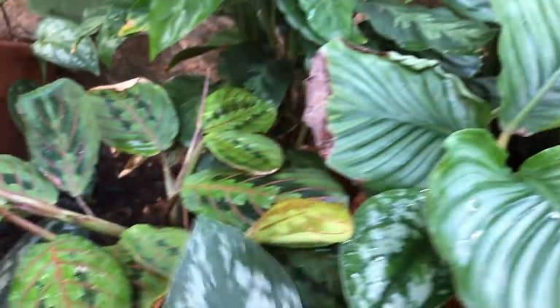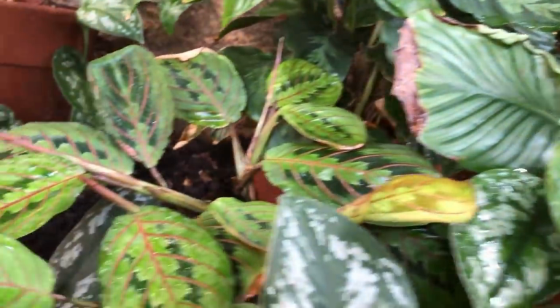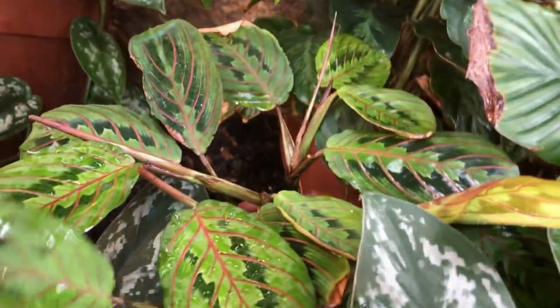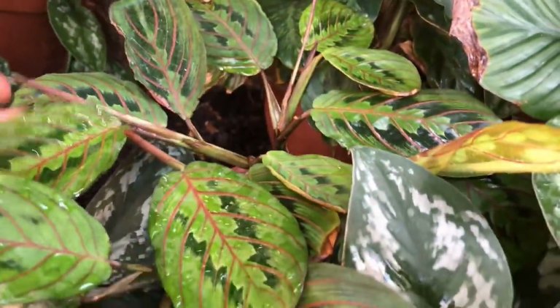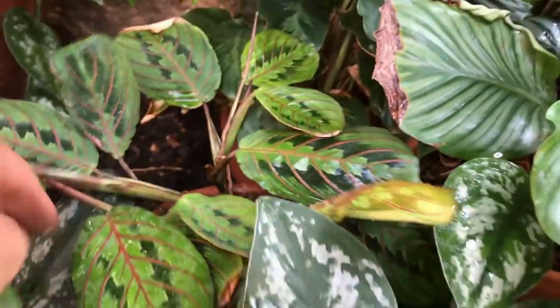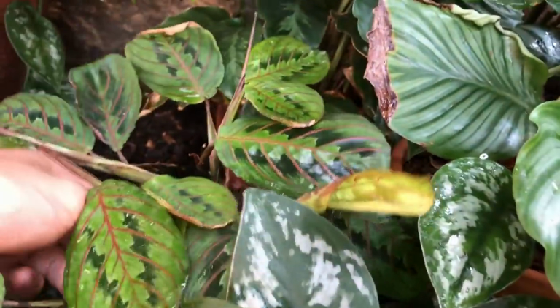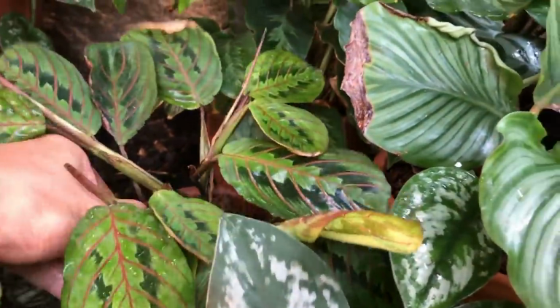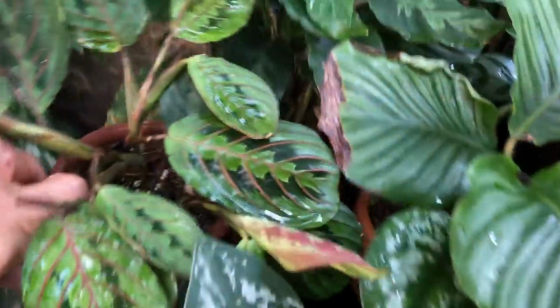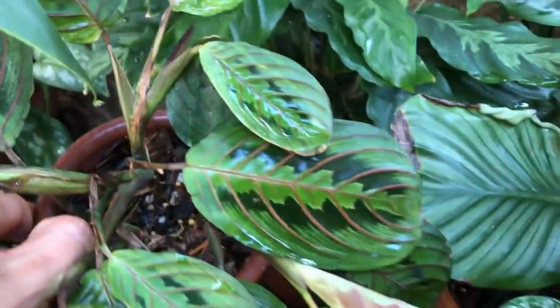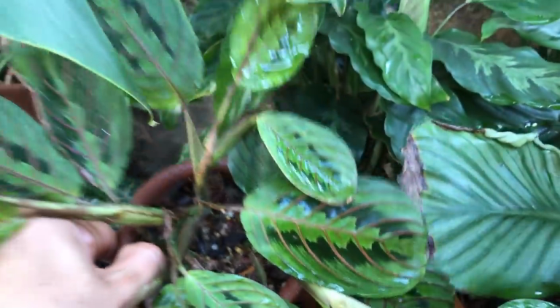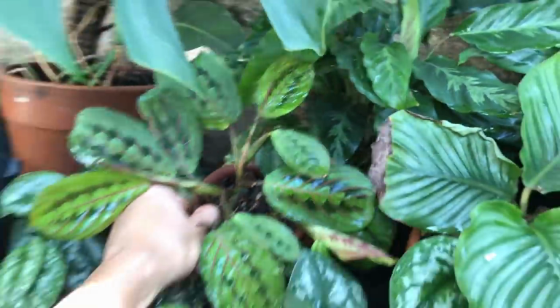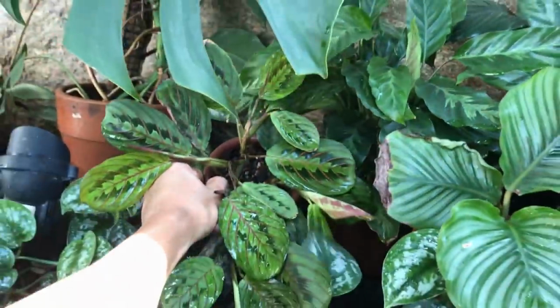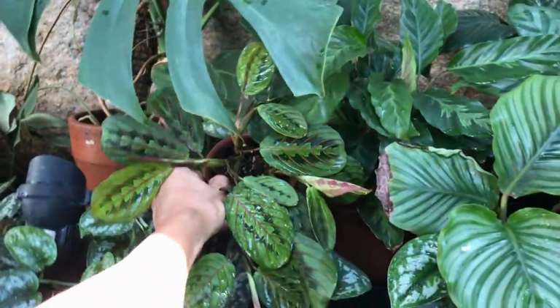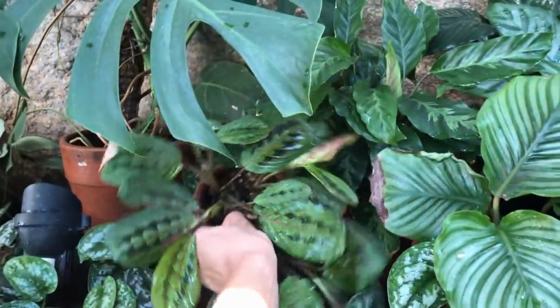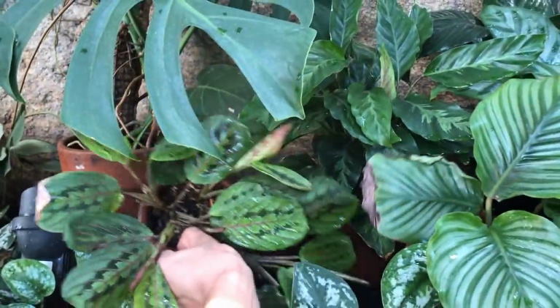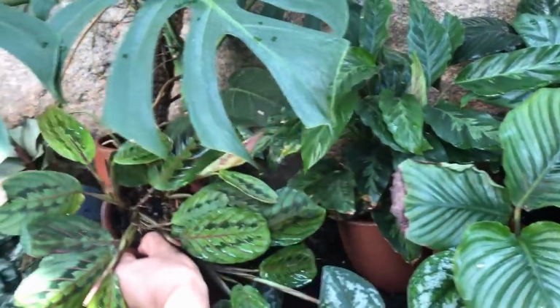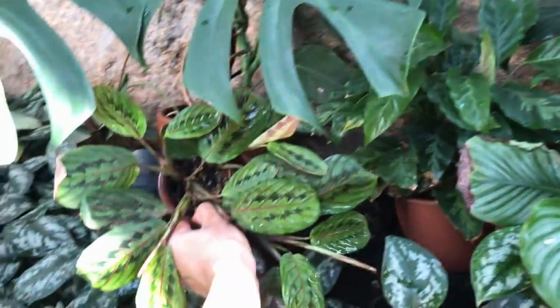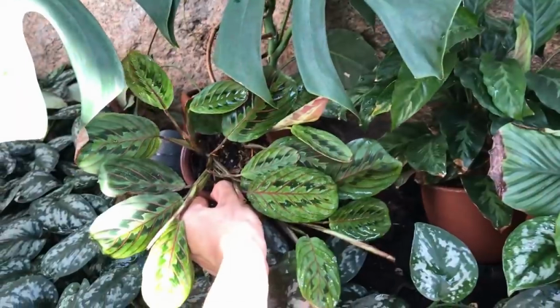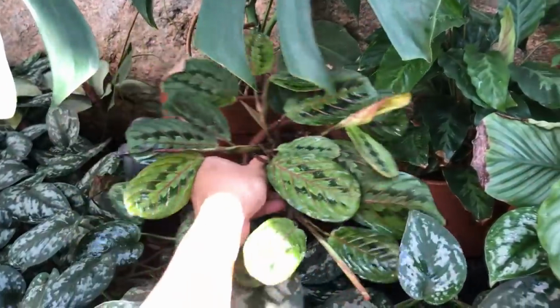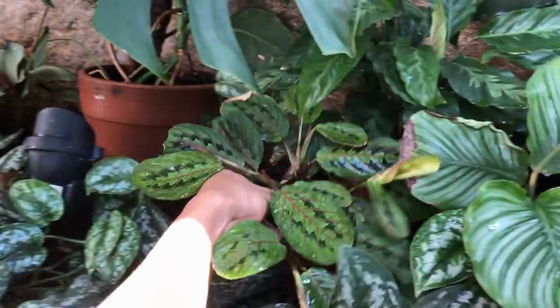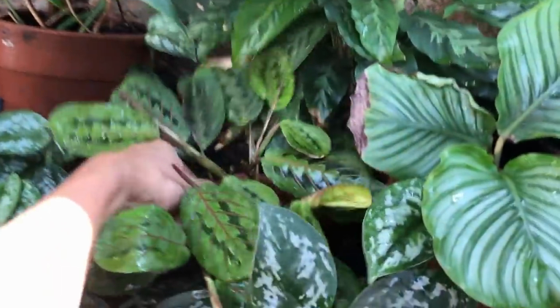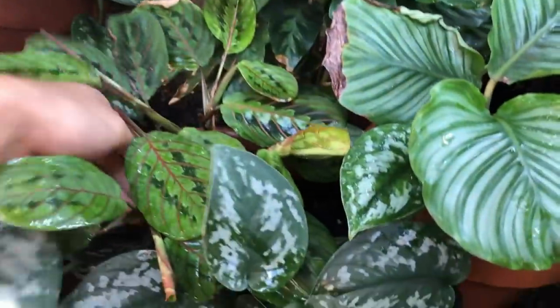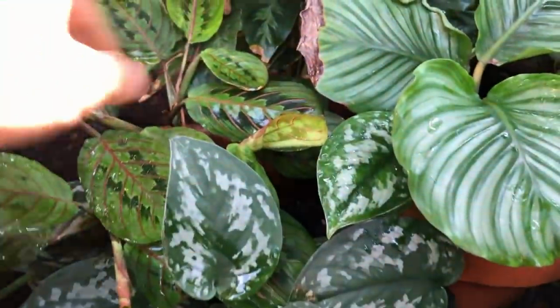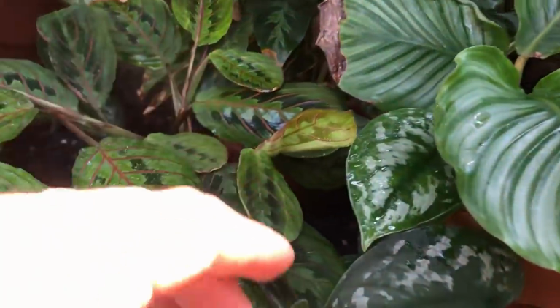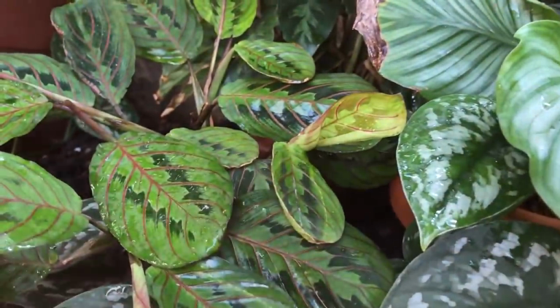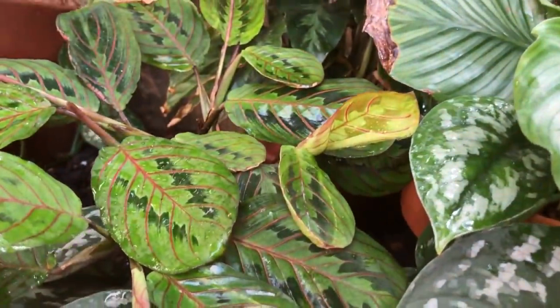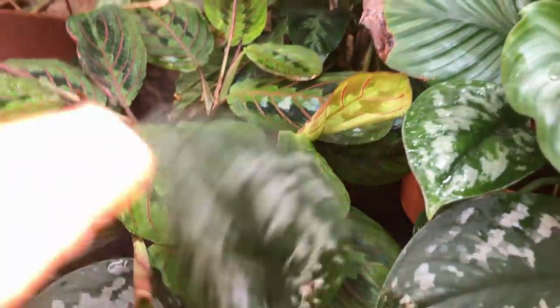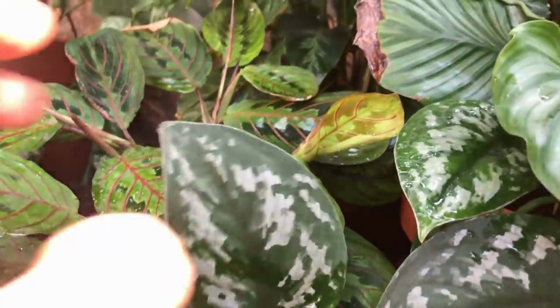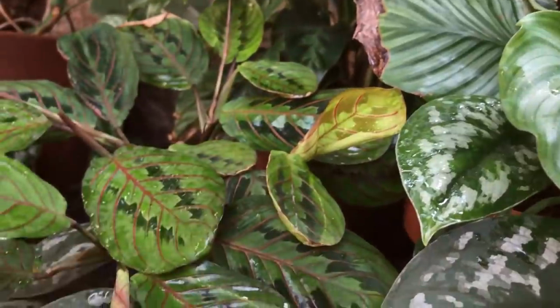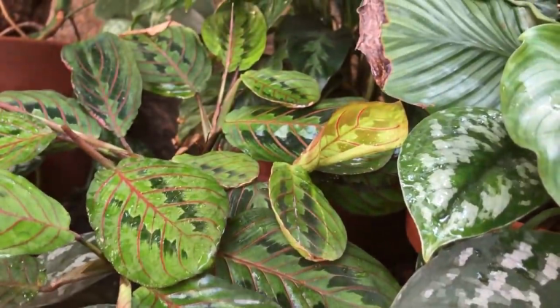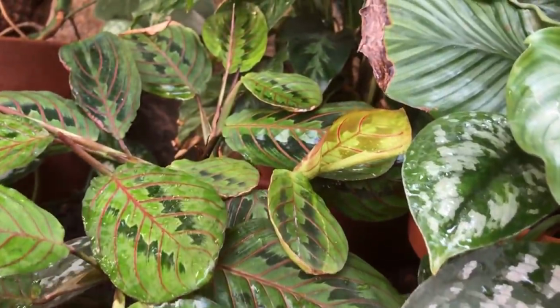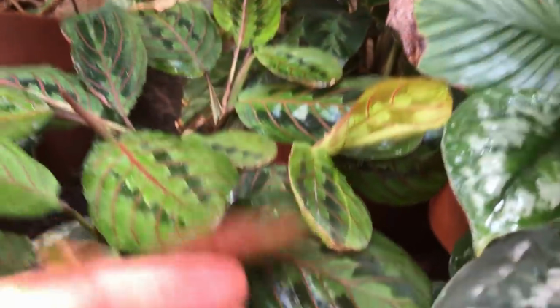This is not a Calathea but a Maranta, and it's doing really well — it loves this potting mix. I've been struggling with these for a long time too, because they tend to get overwatered and will give you browning tips when they are.